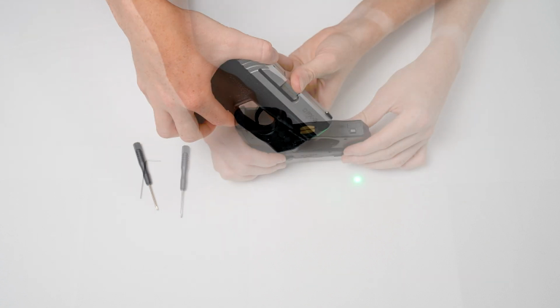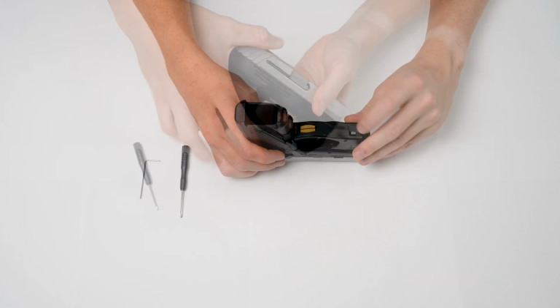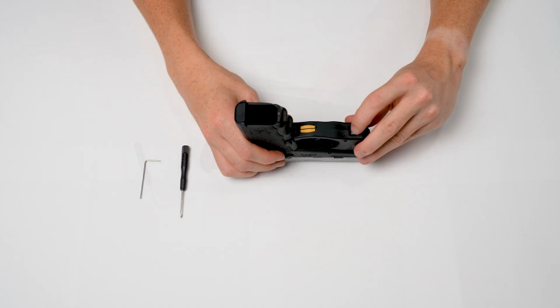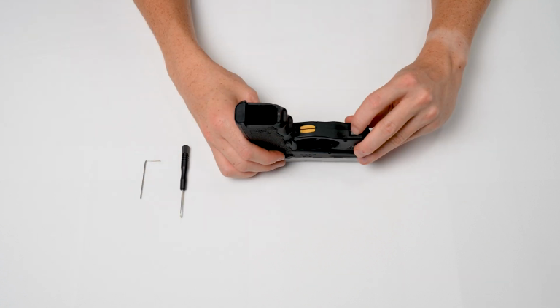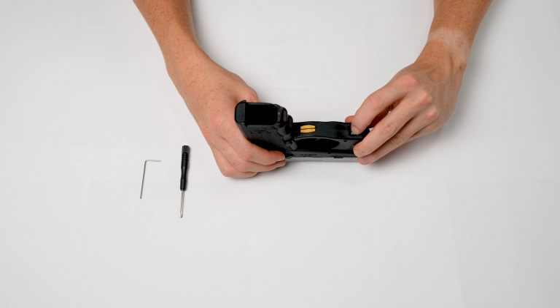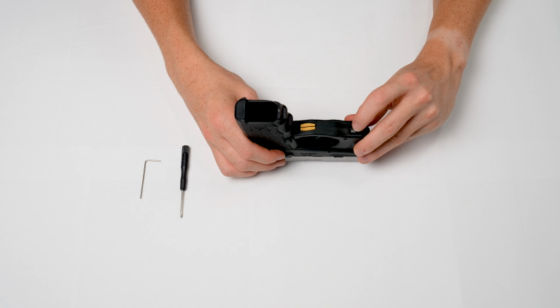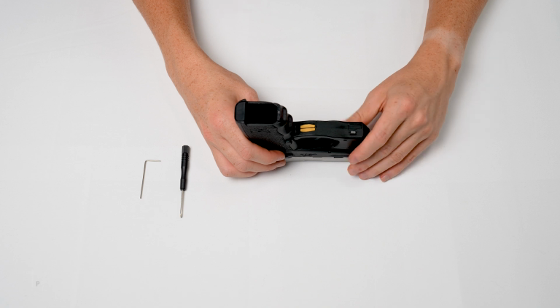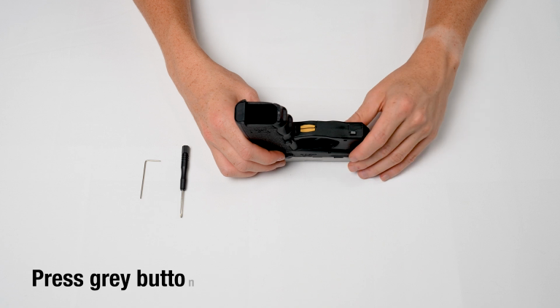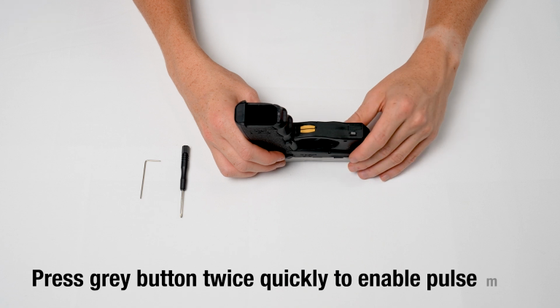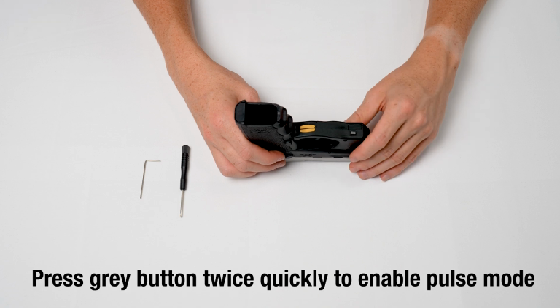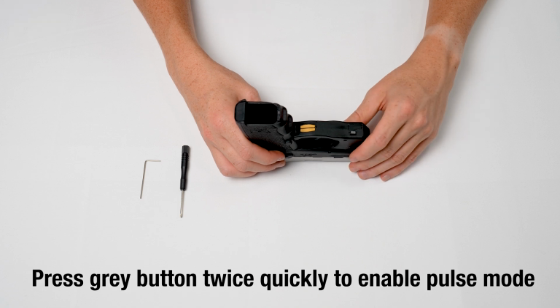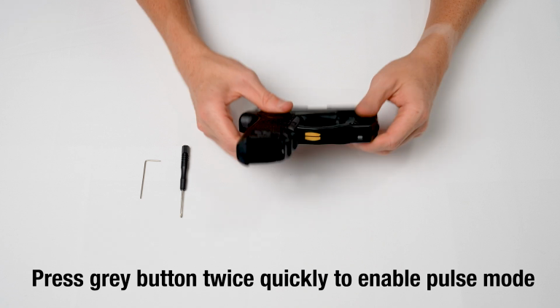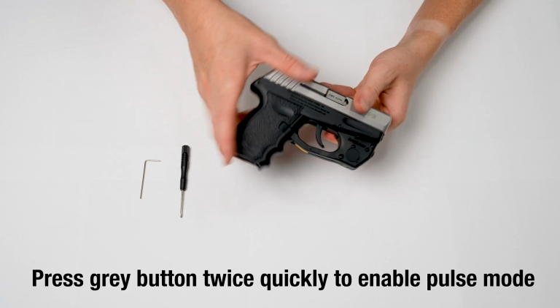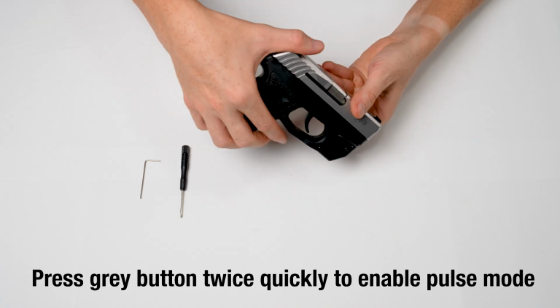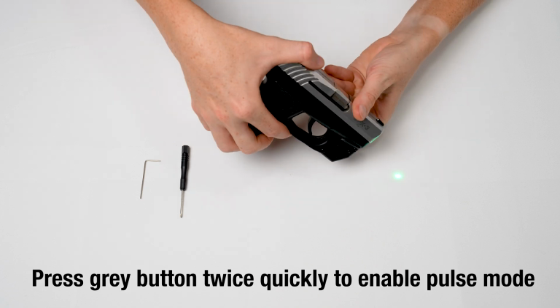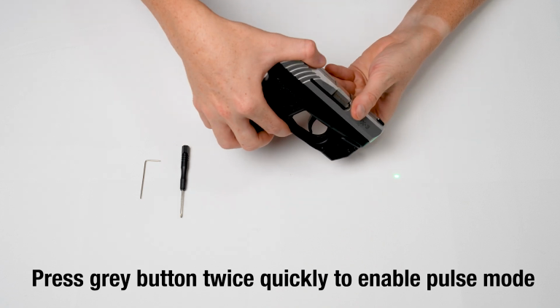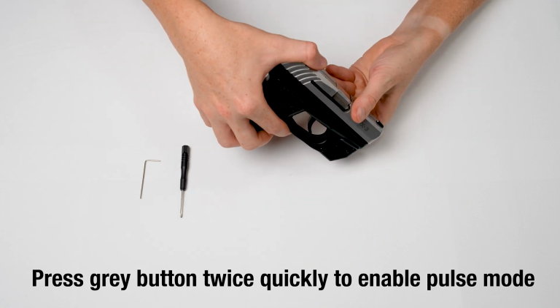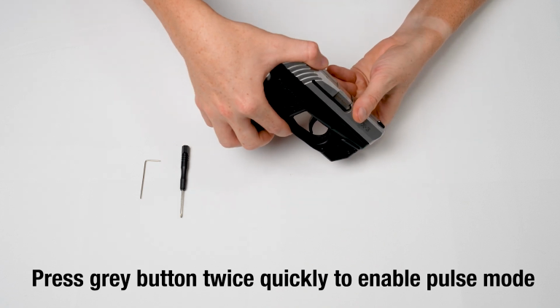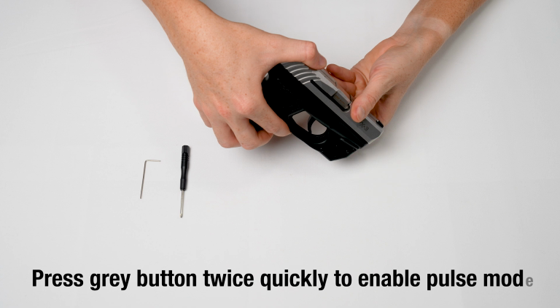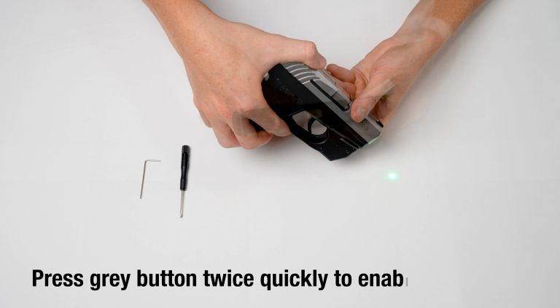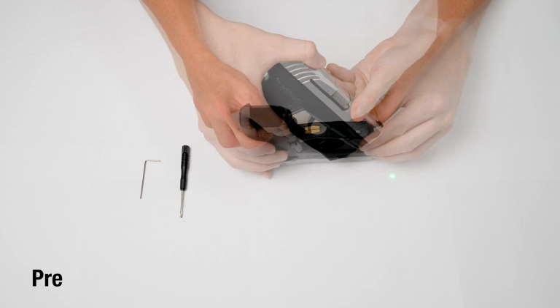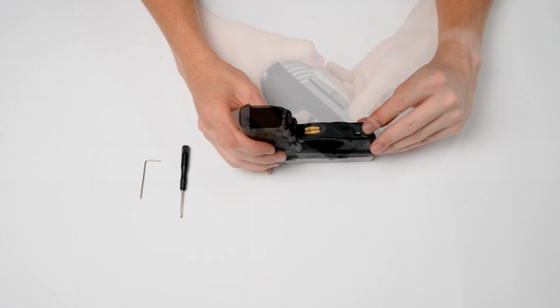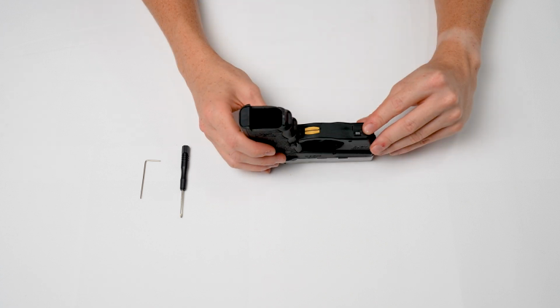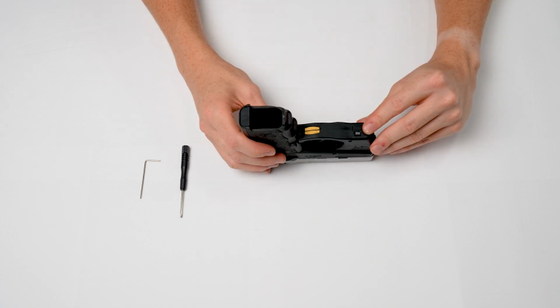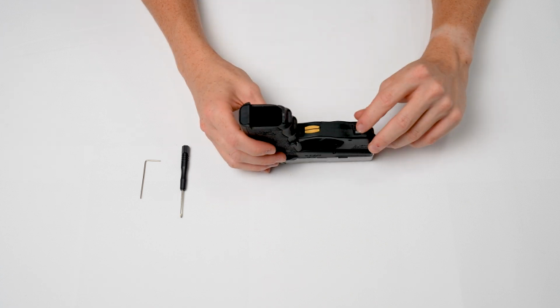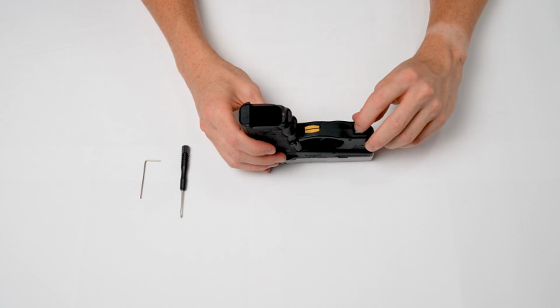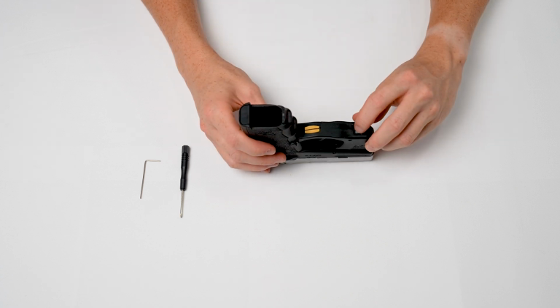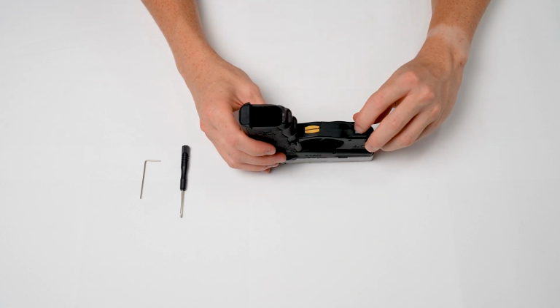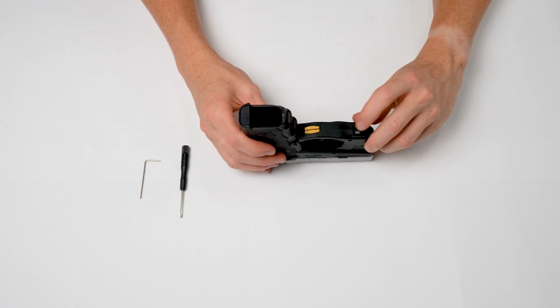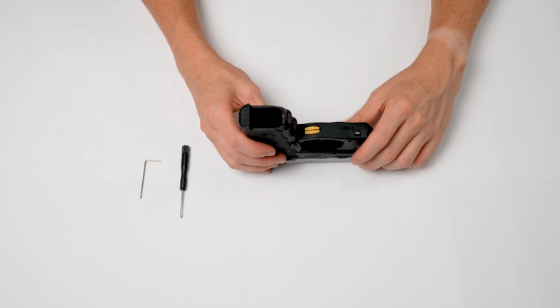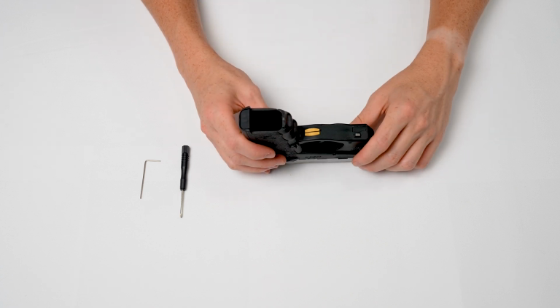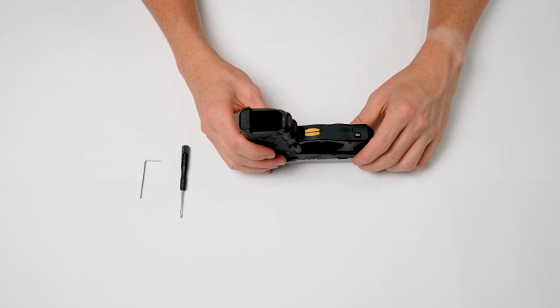If you prefer a pulsing beam, press in the programming button twice quickly and the laser beam will now pulse. Push the button in twice quickly again to place it back into steady mode.